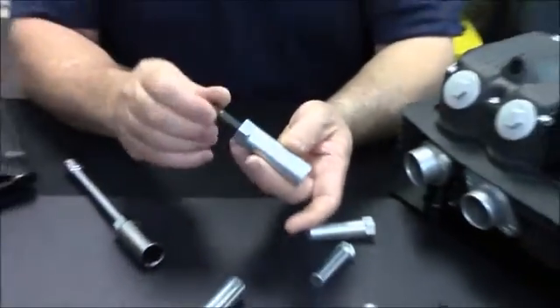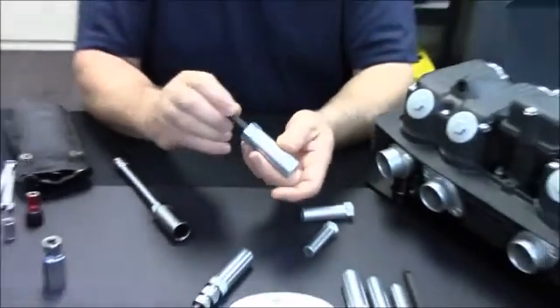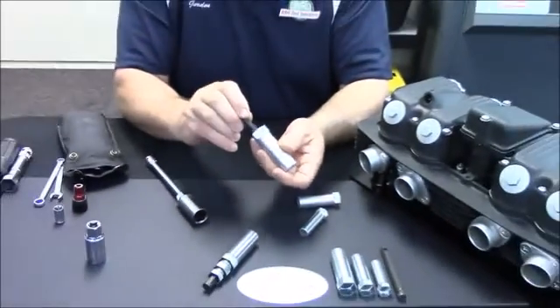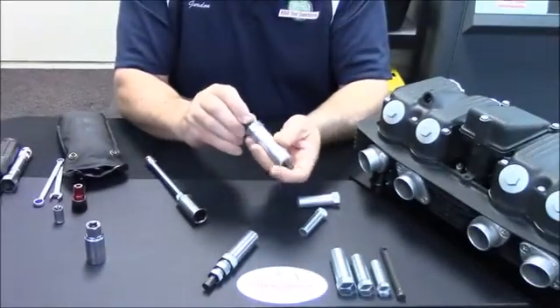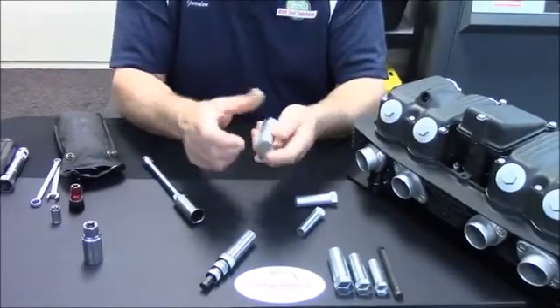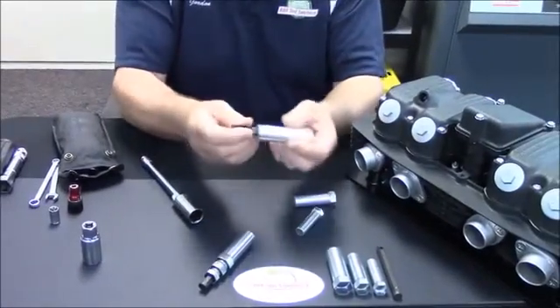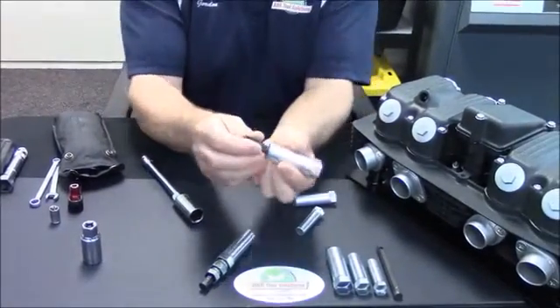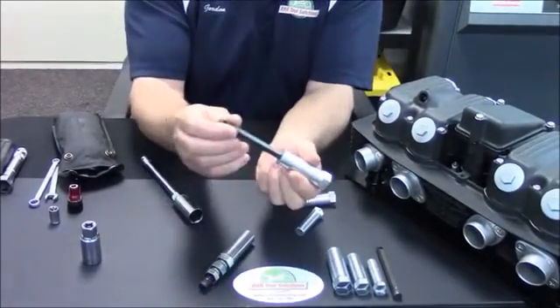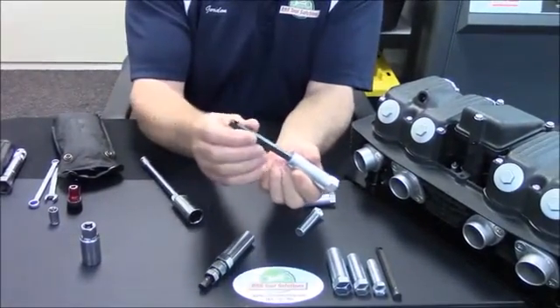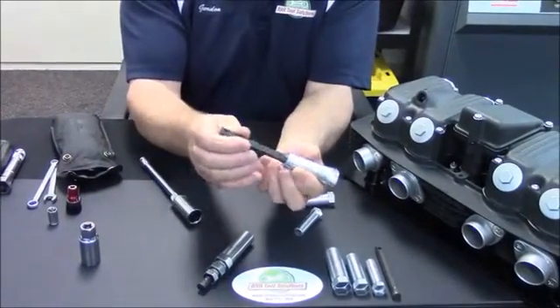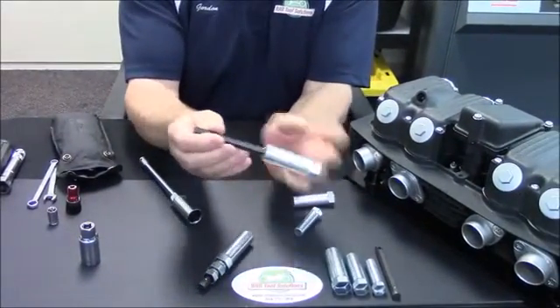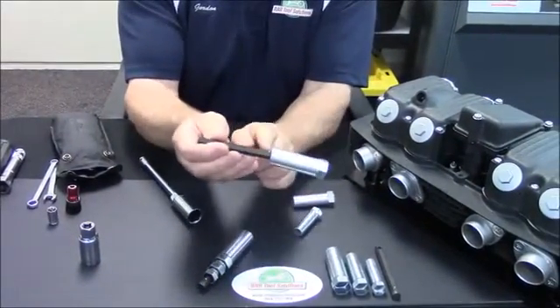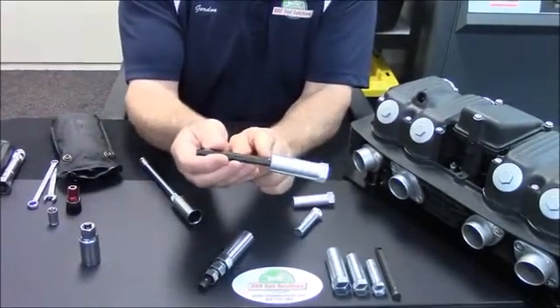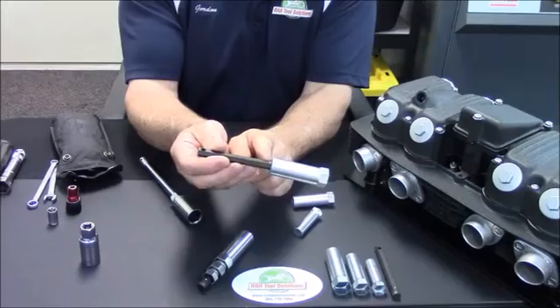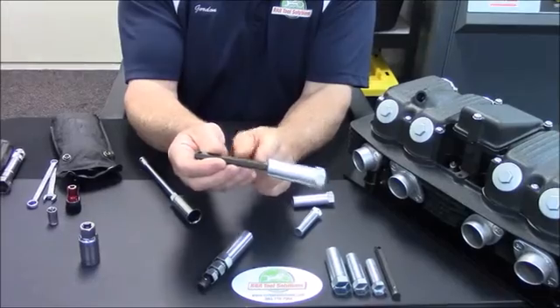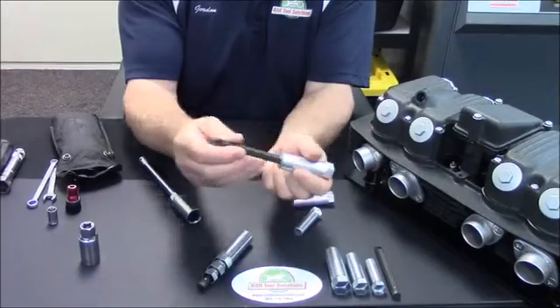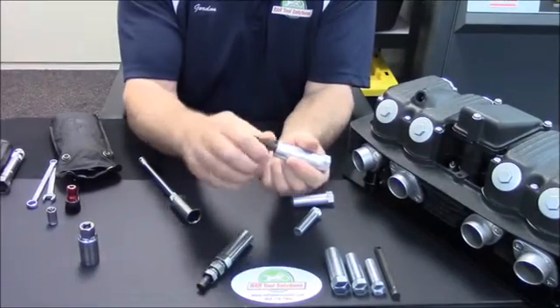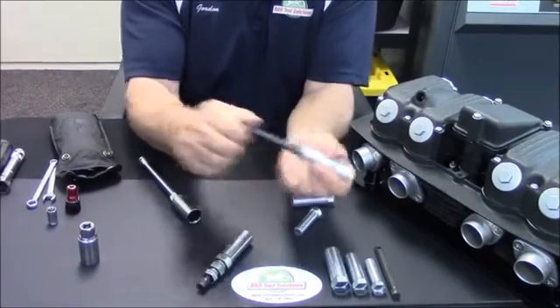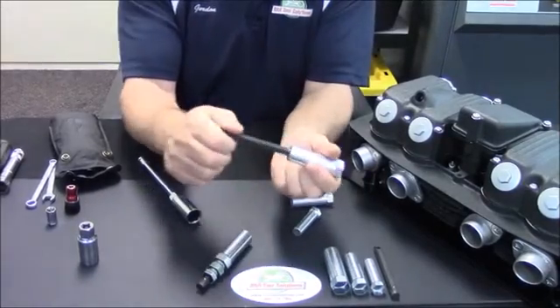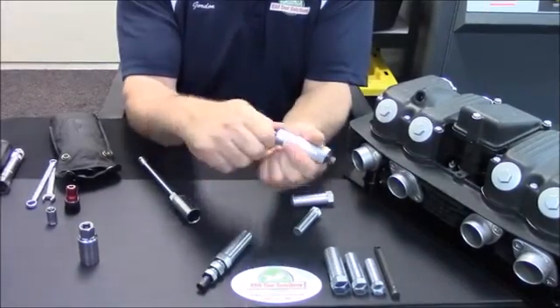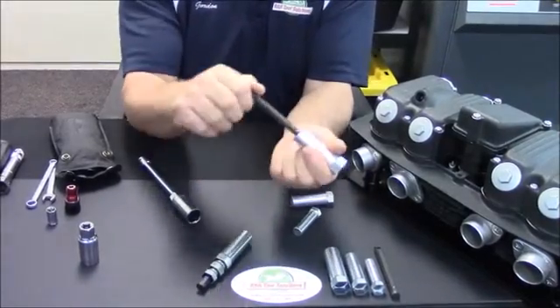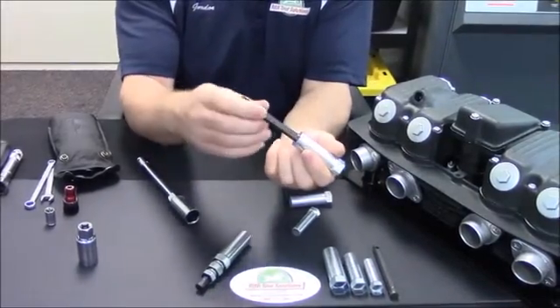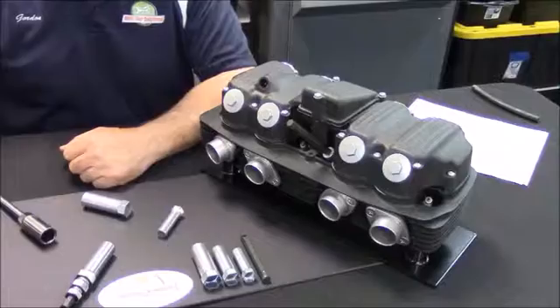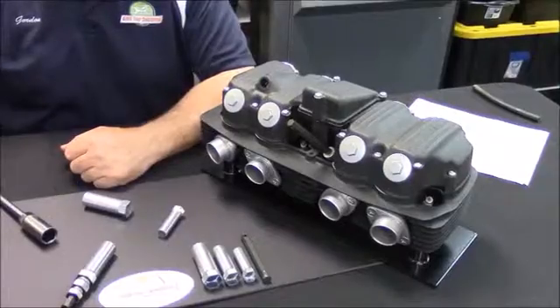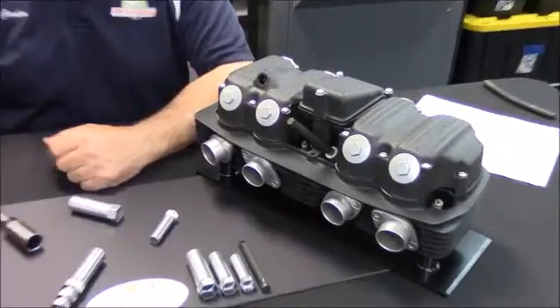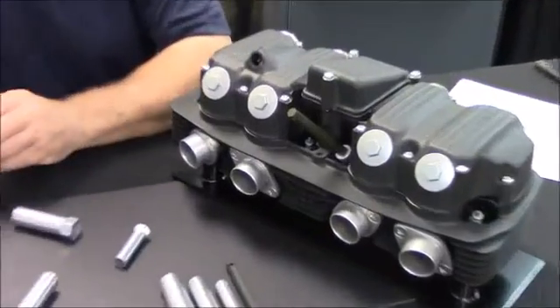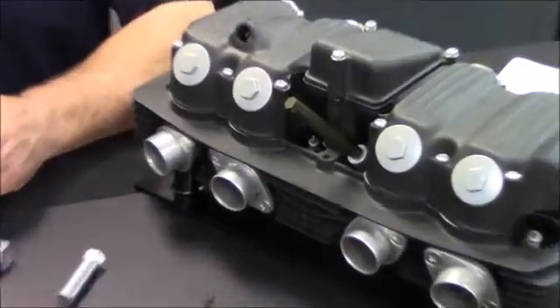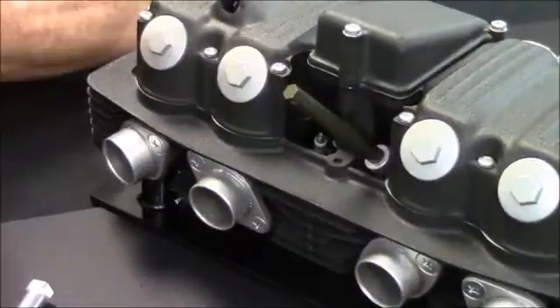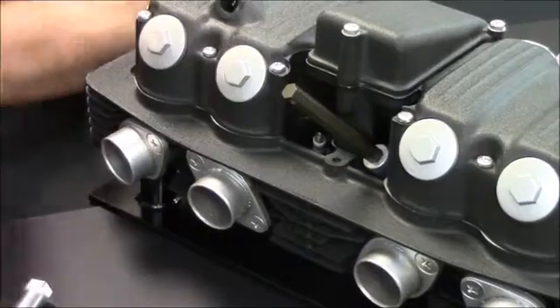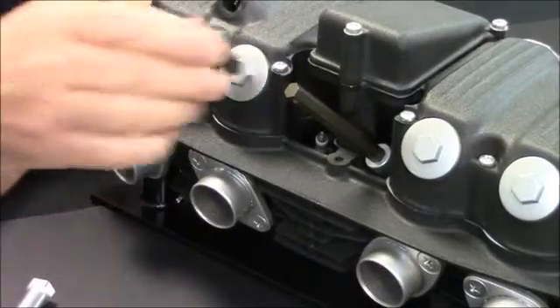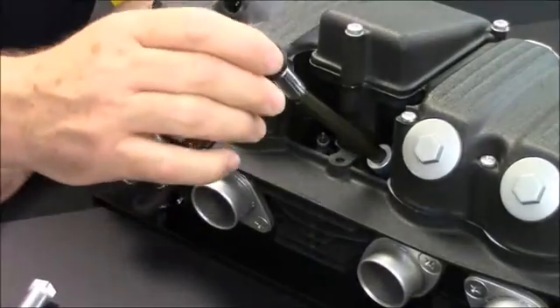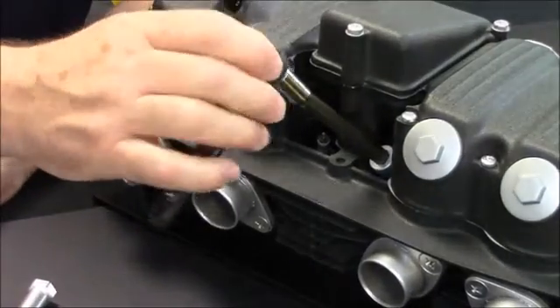You put it in the wrench — the socket. It's got a ball detent to hold it at the end. It is a positive lock, and it is going to come out. You have the ability to turn this with your 10mm socket.